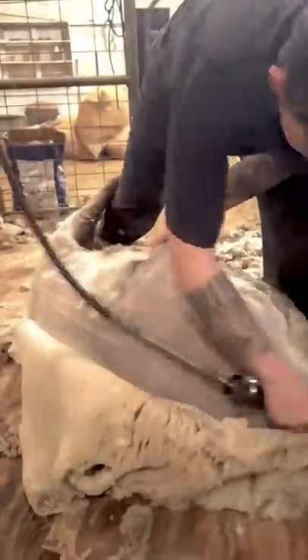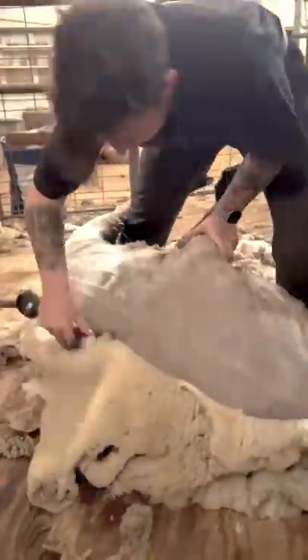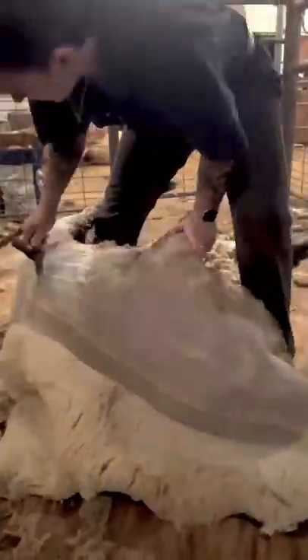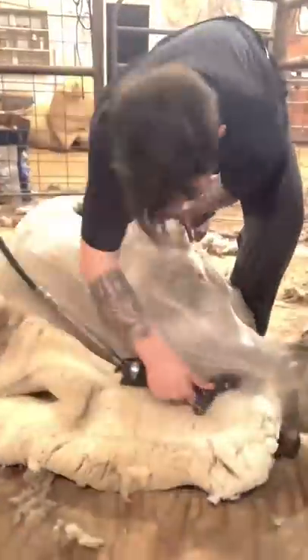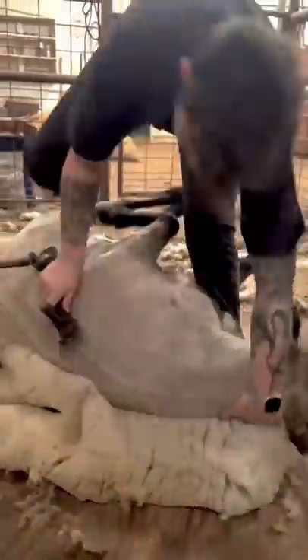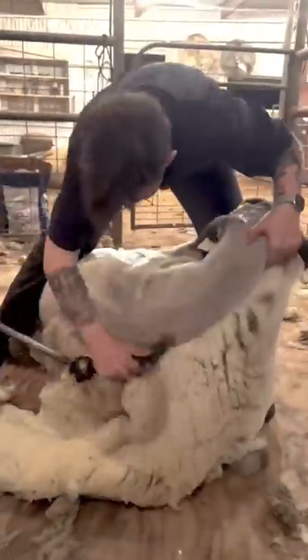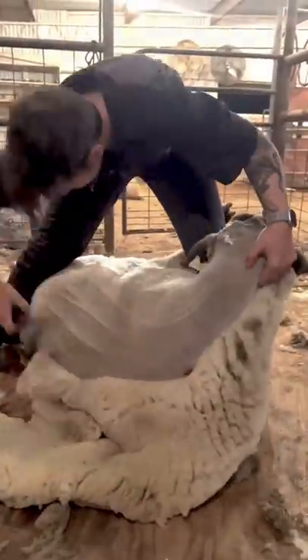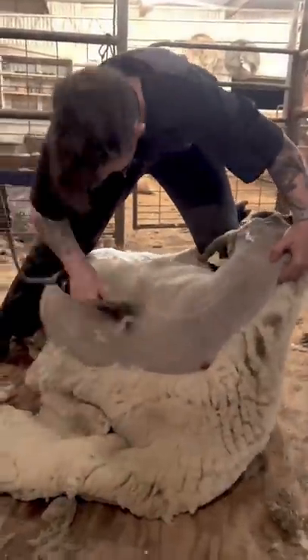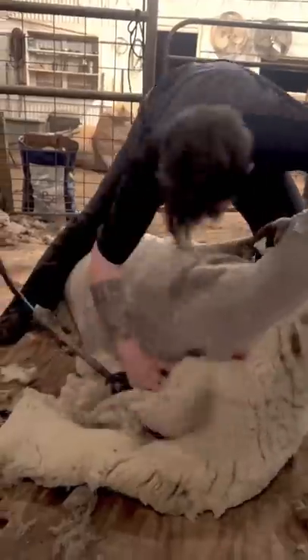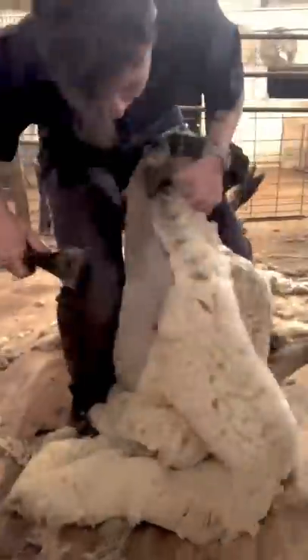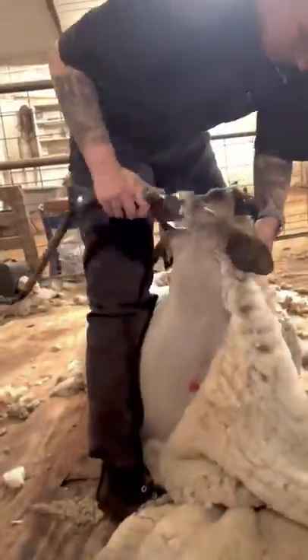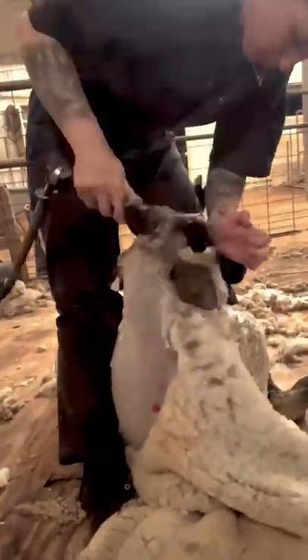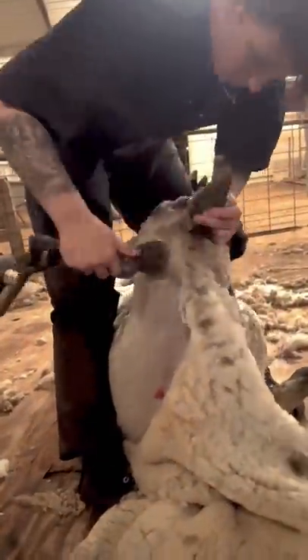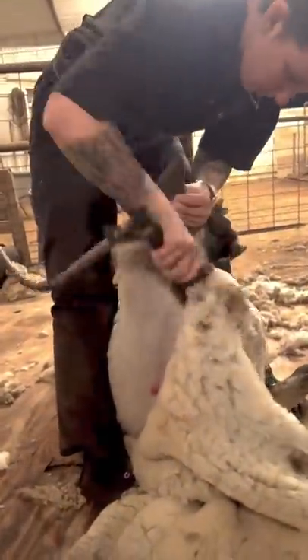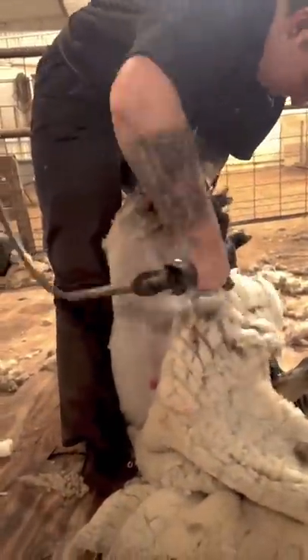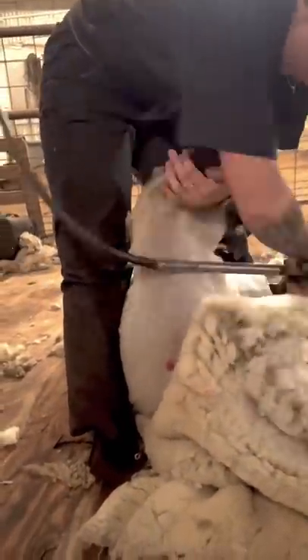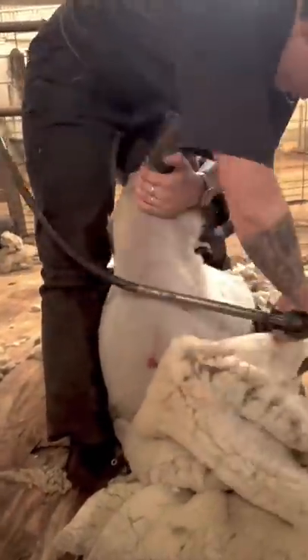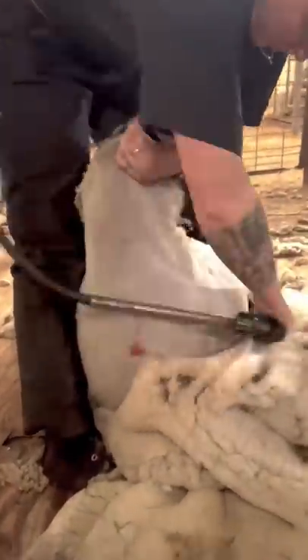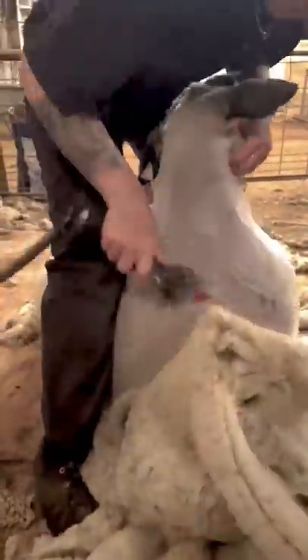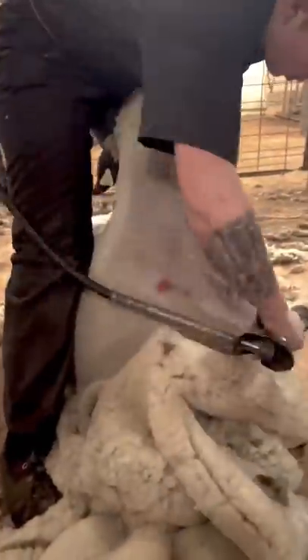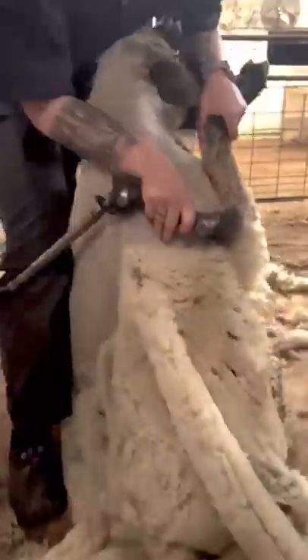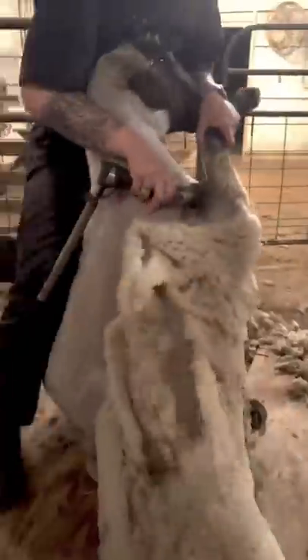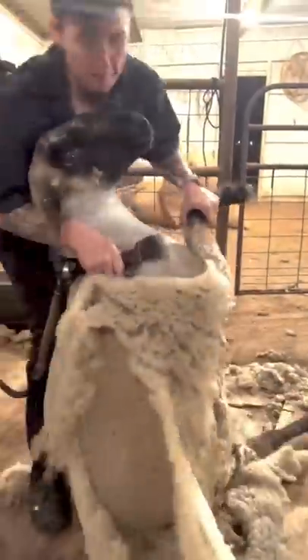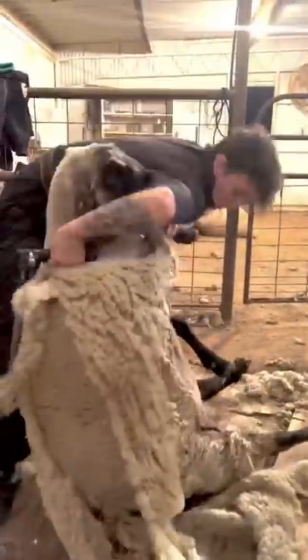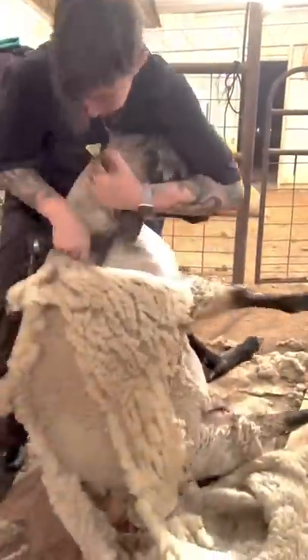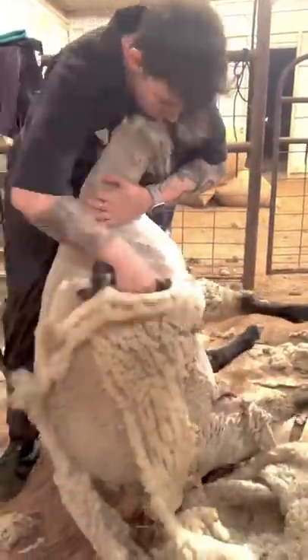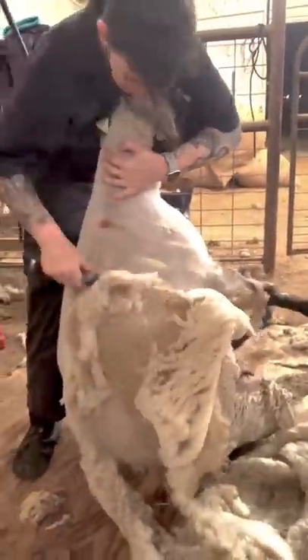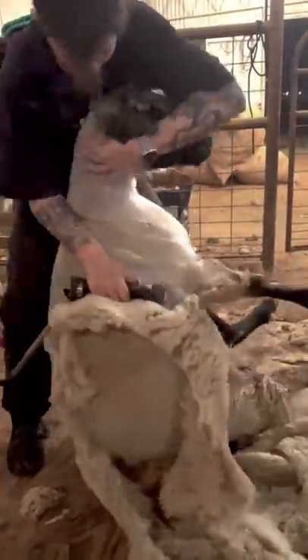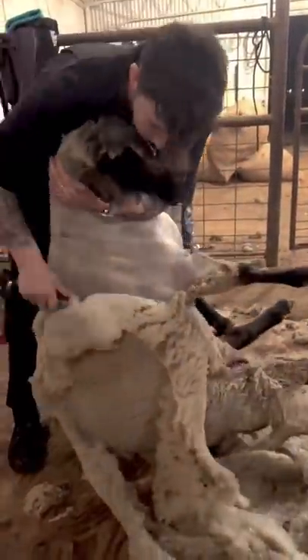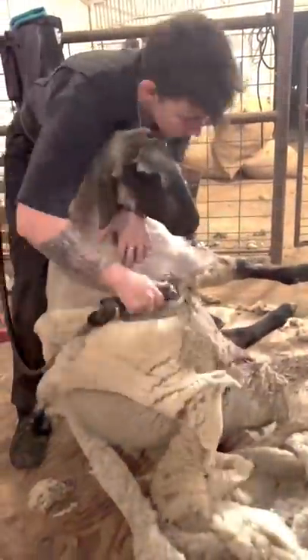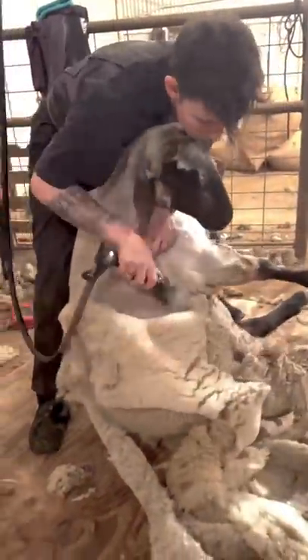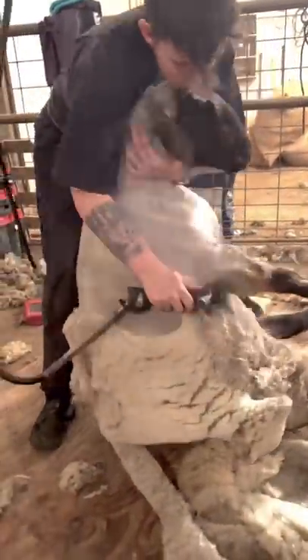She's about 10 years old and has been retired from breeding for several years. The little red spot on her shoulder is from a vaccination she received right before shearing. It's a yearly shot to protect her from common diseases including tetanus. She also received a deworming, although I feel like she could probably handle a few parasites.